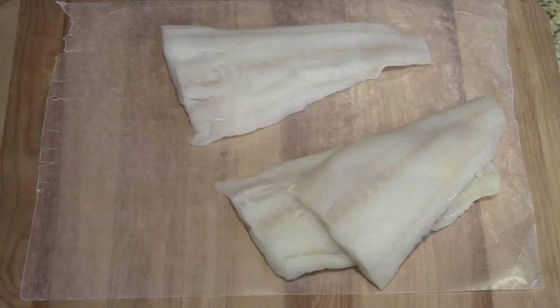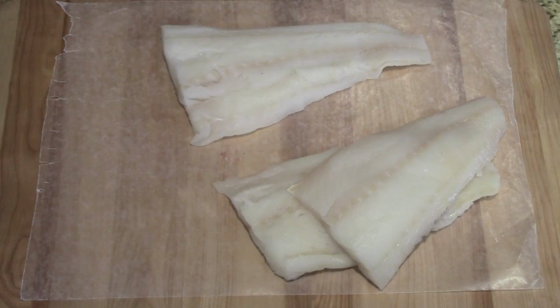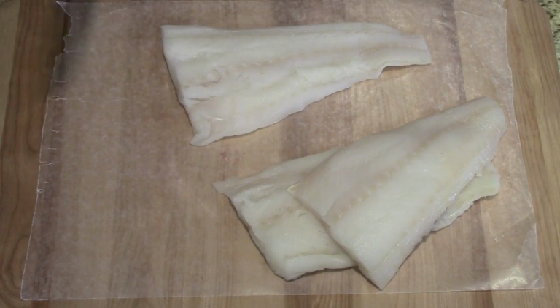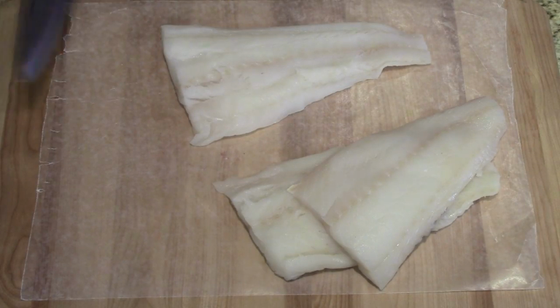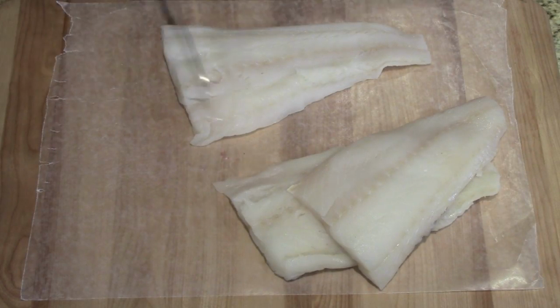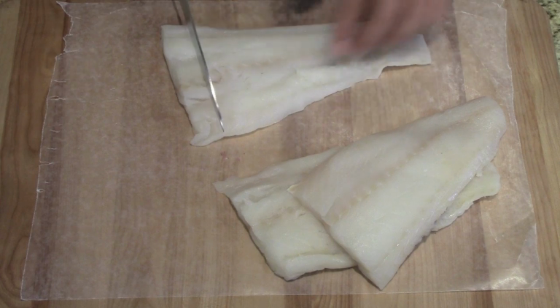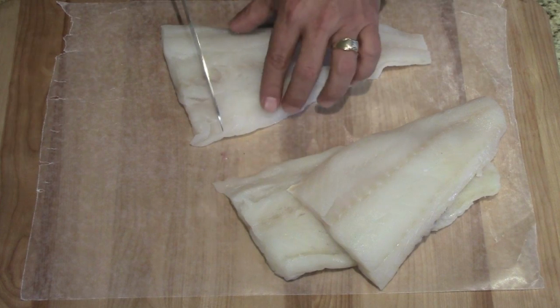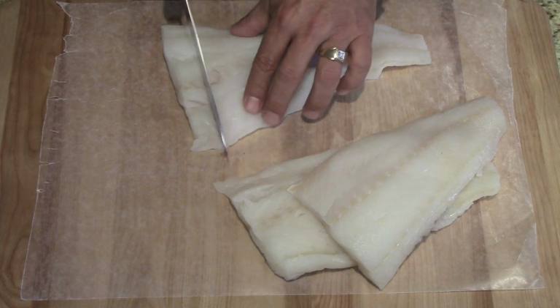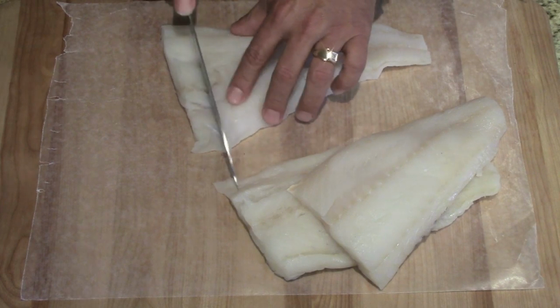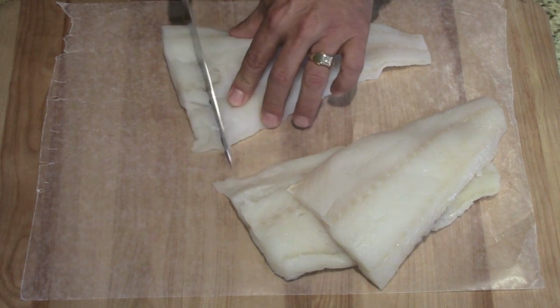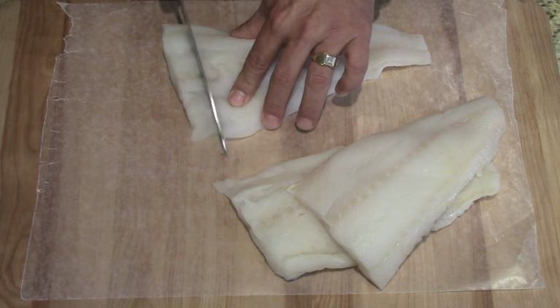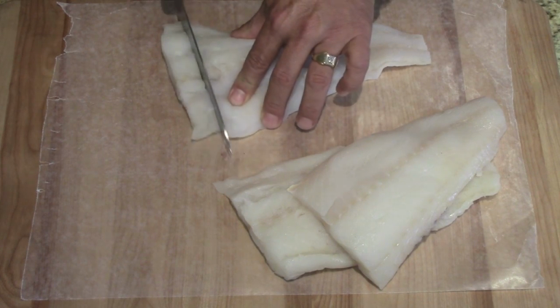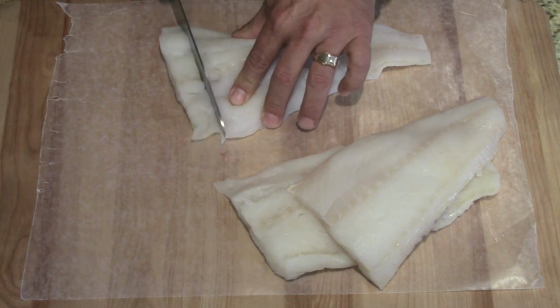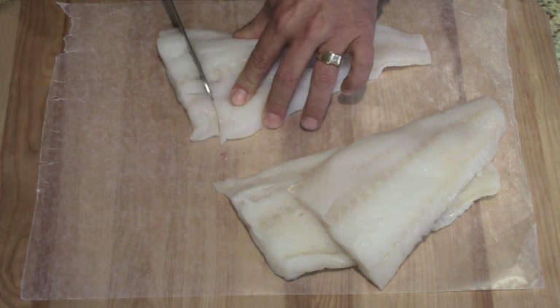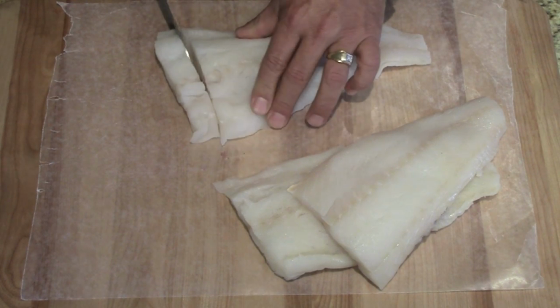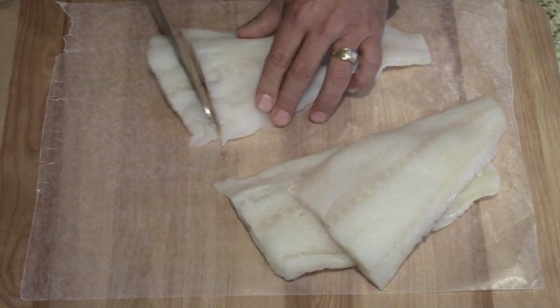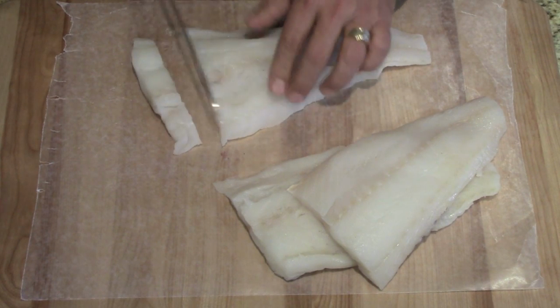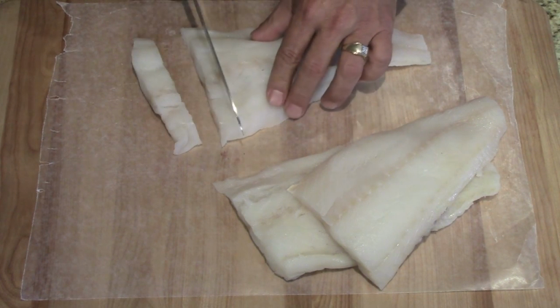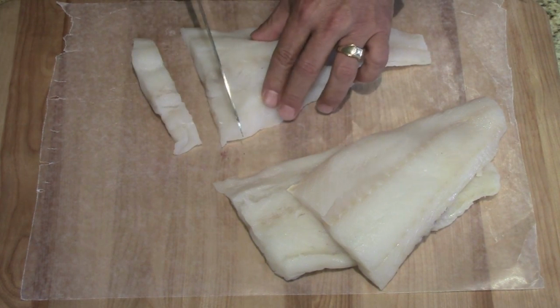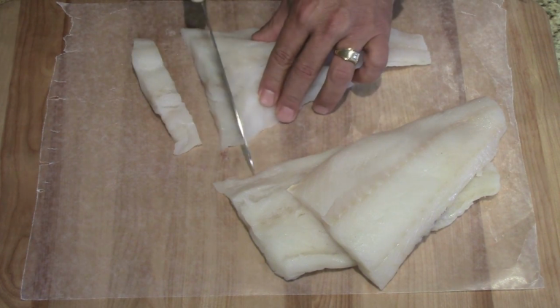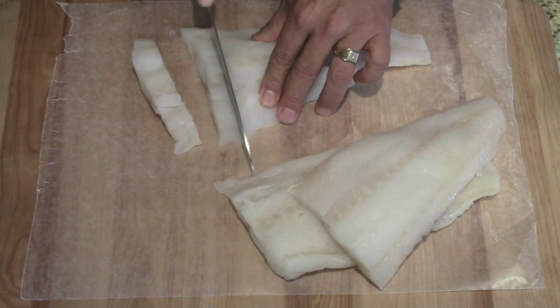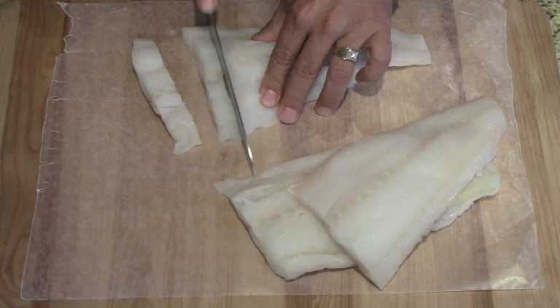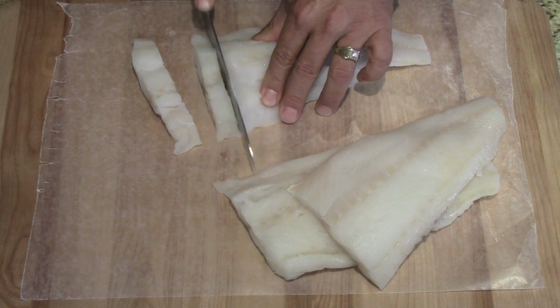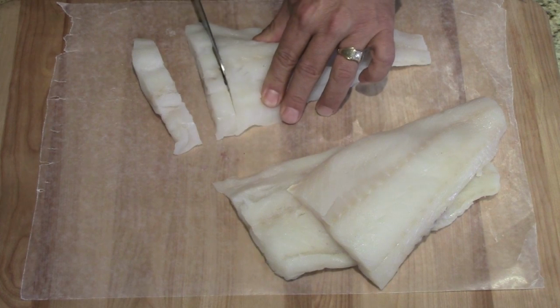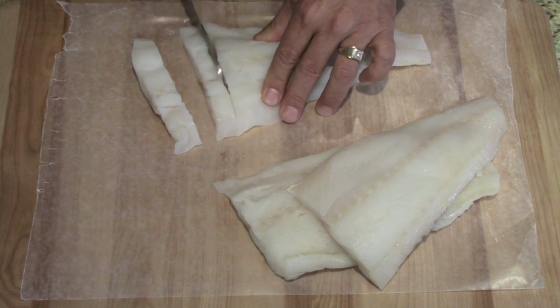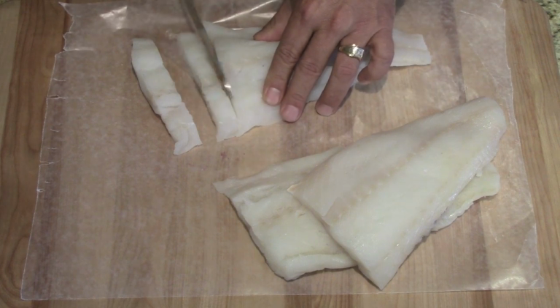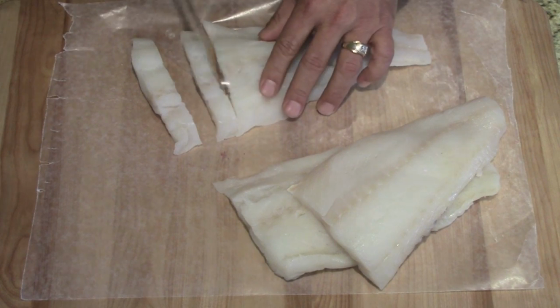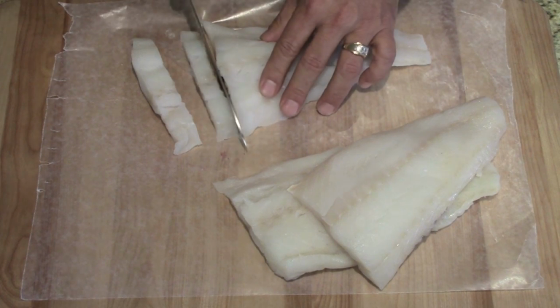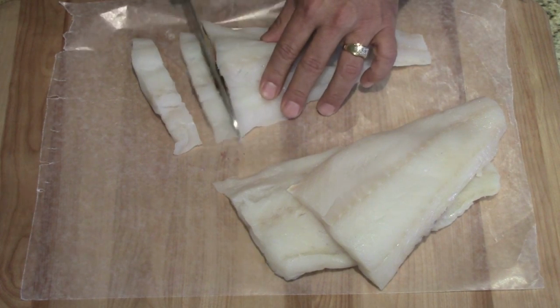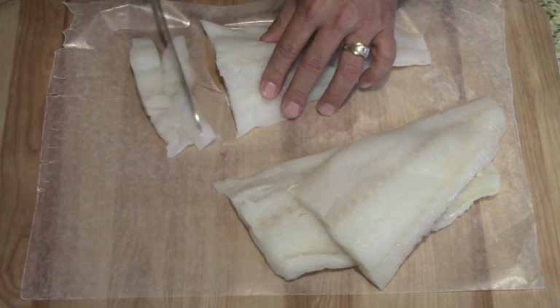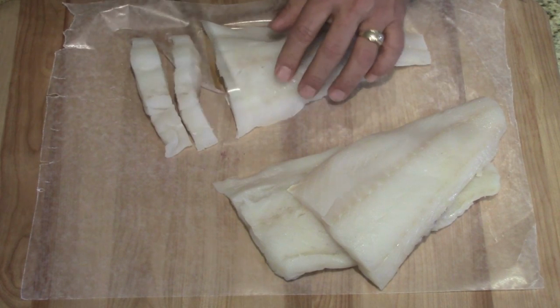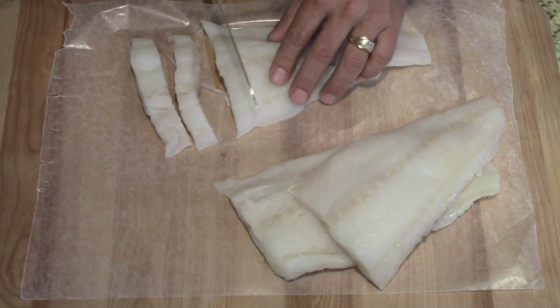All right, so we have our fish. It's all ready to go. We're going to cut it up in about half-inch pieces. Just try and stay consistent with it — like I'm not, because I'm not very good with a knife.